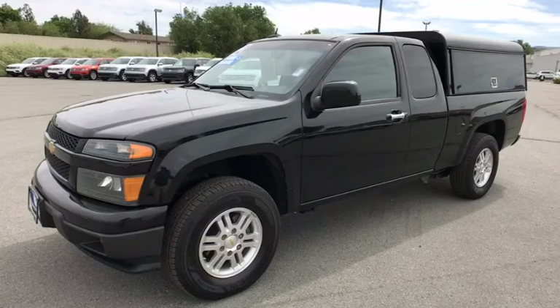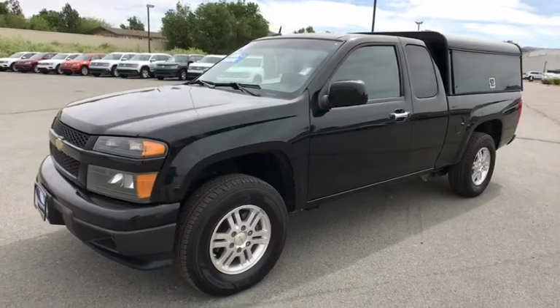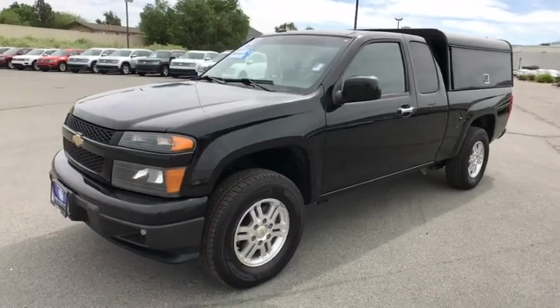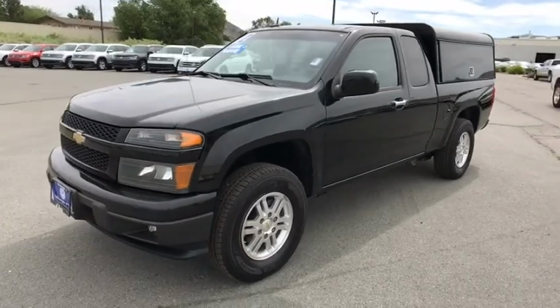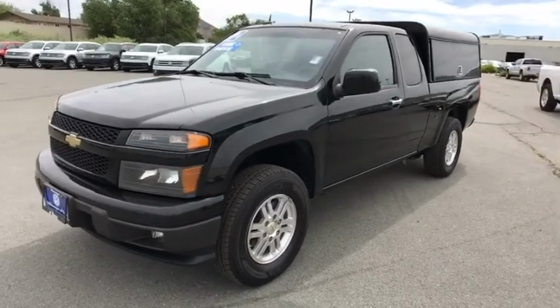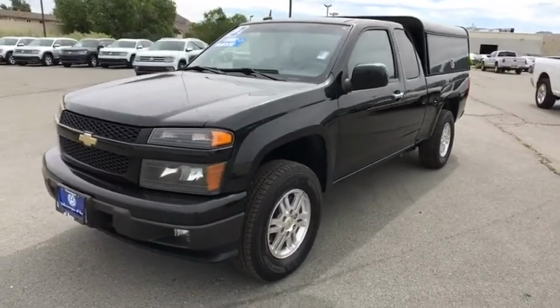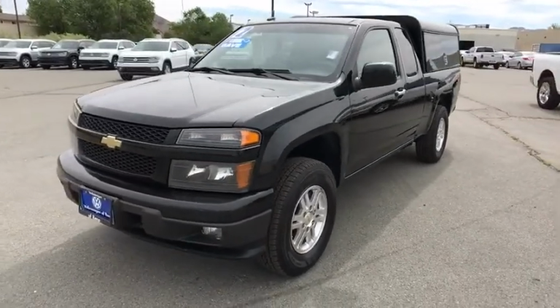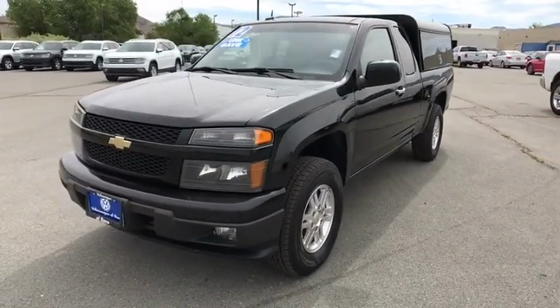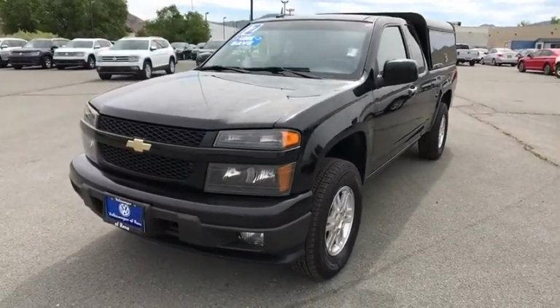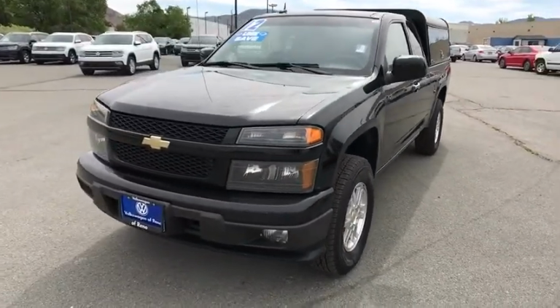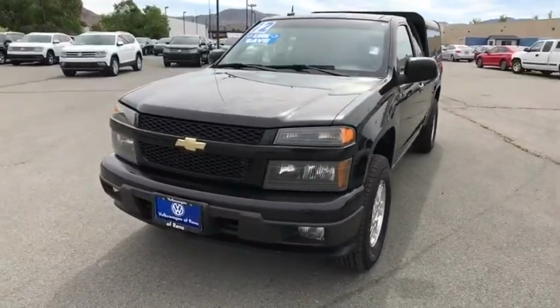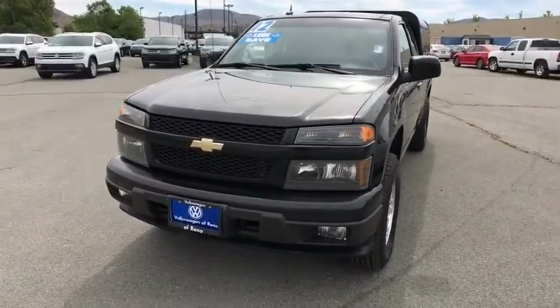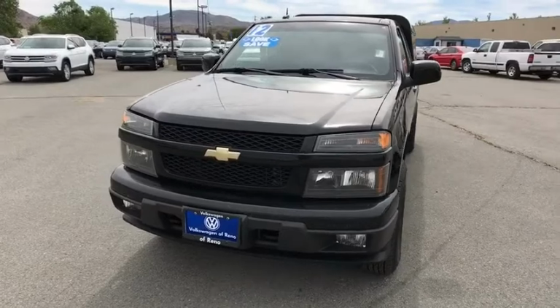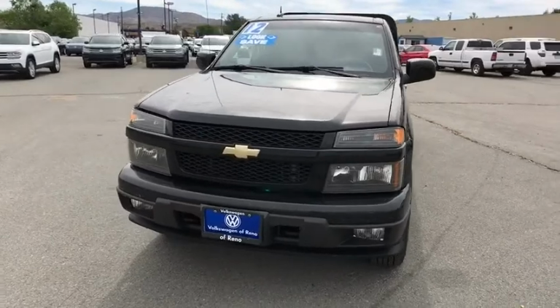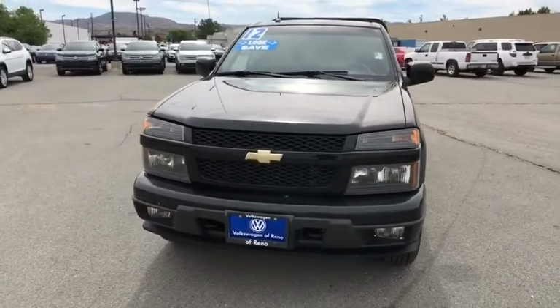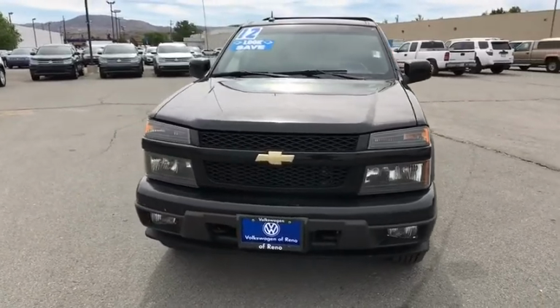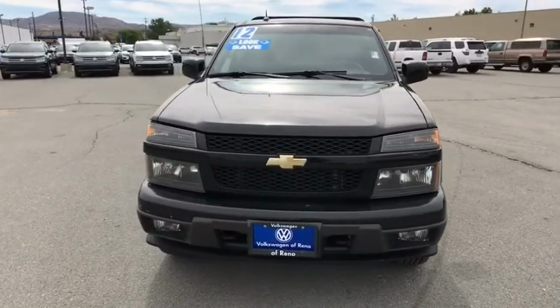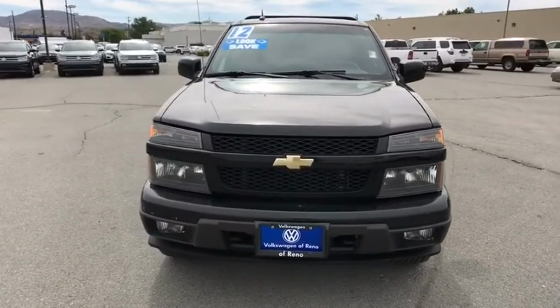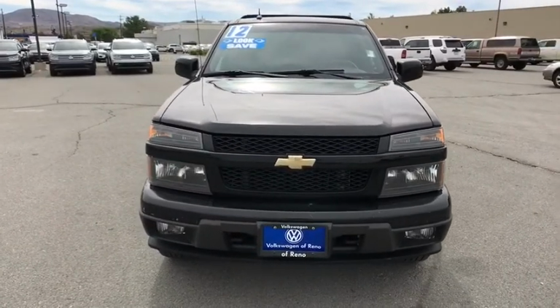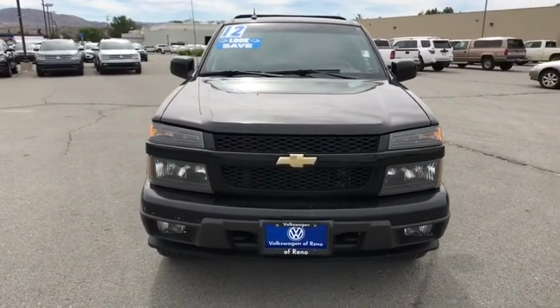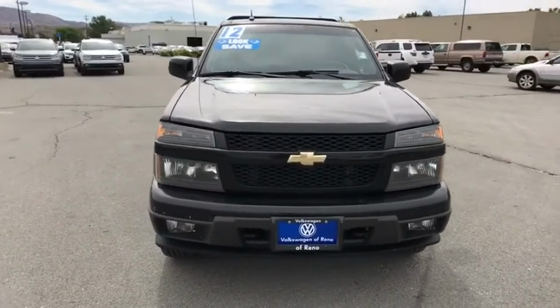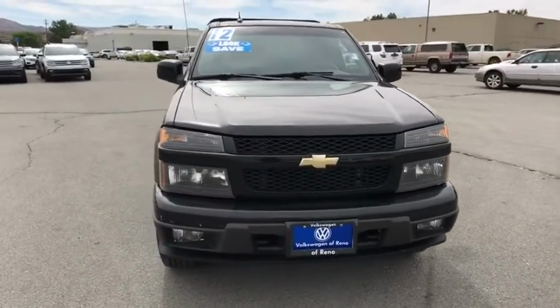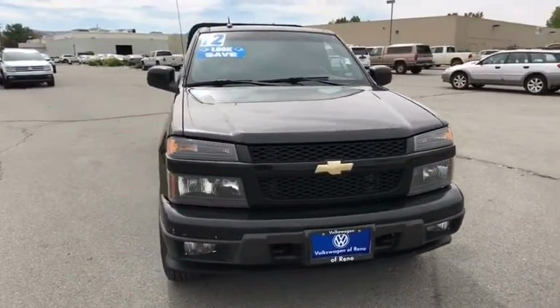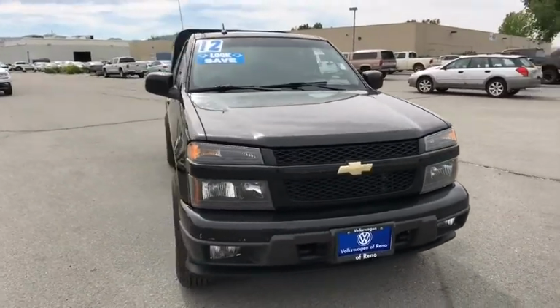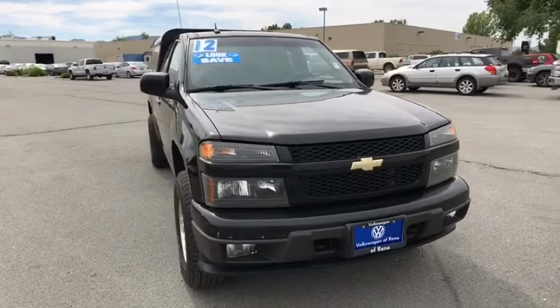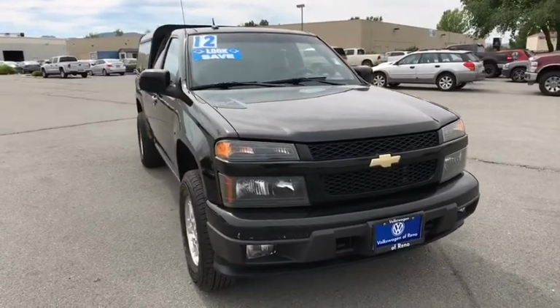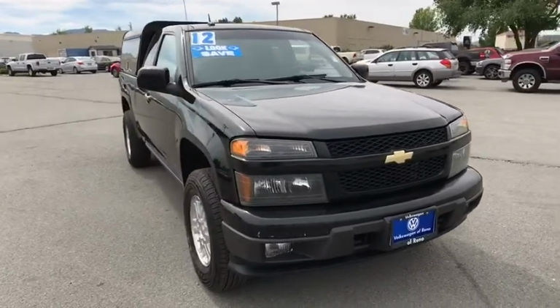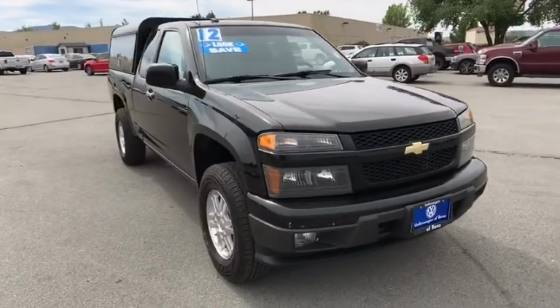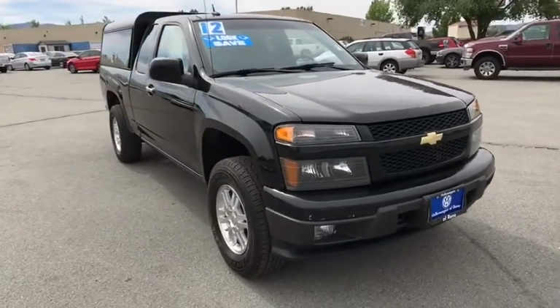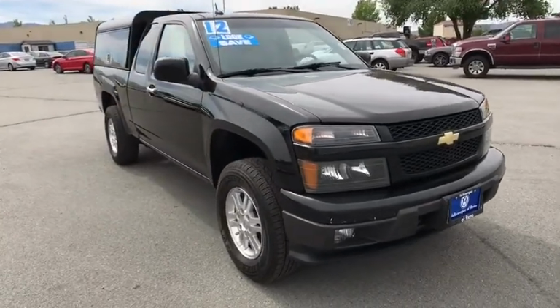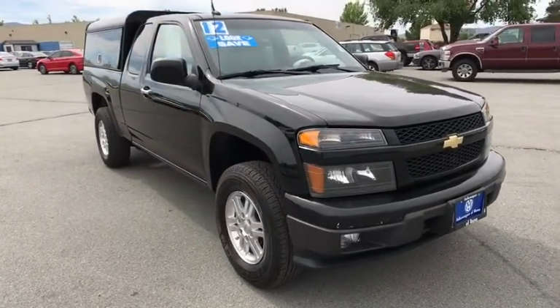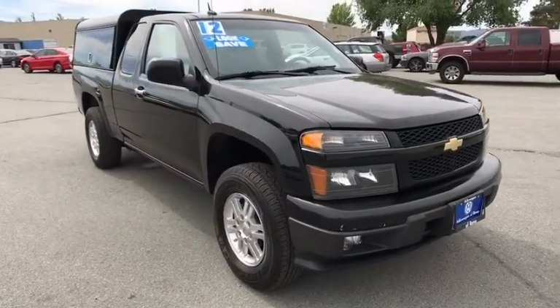The 2012 Chevrolet Colorado. Great hauling capability, powerful, rugged, and a great Chevy price — Colorado is it. This vehicle has less than 90,000 miles. Here are some of this vehicle's great options.